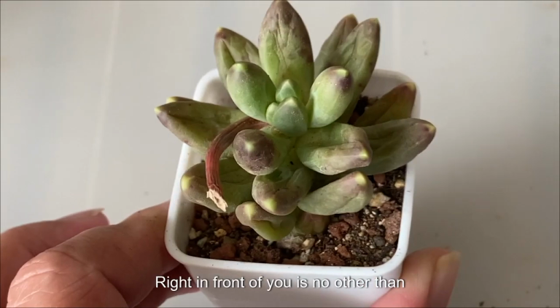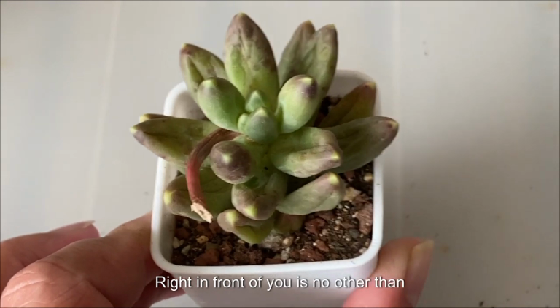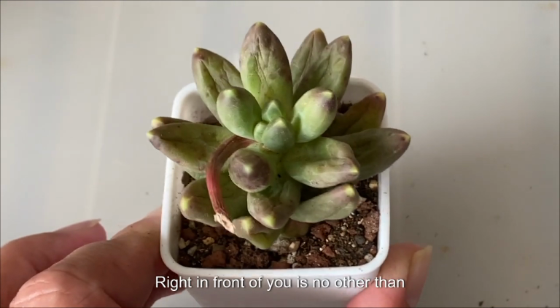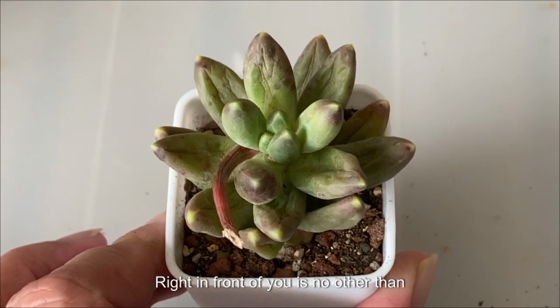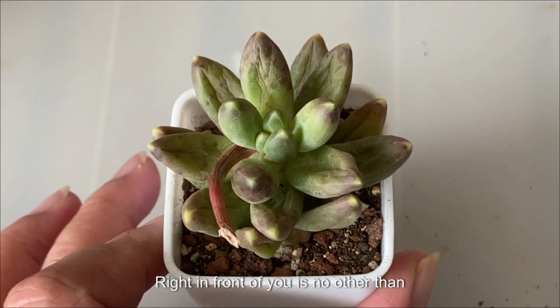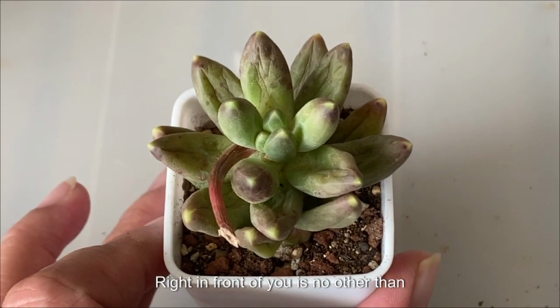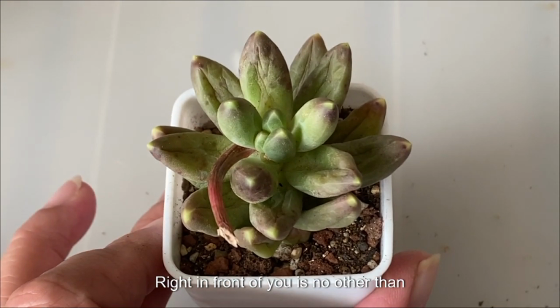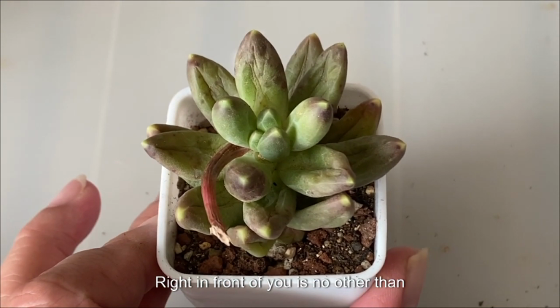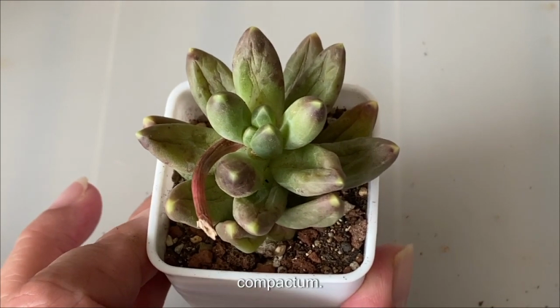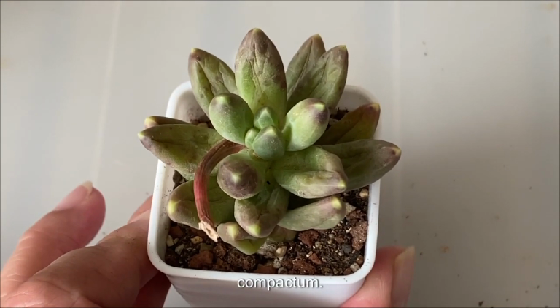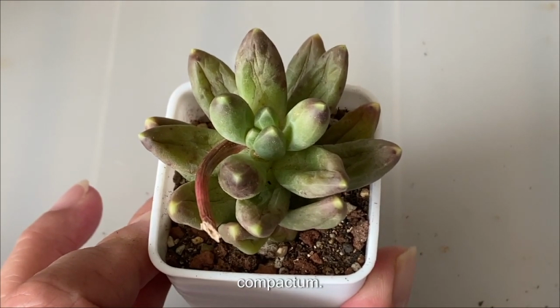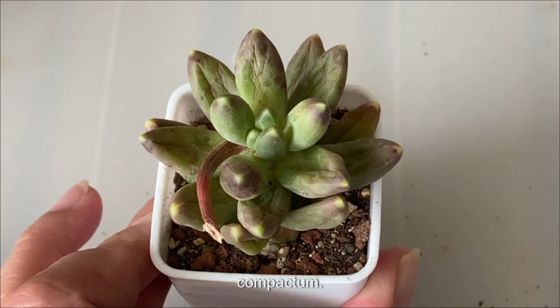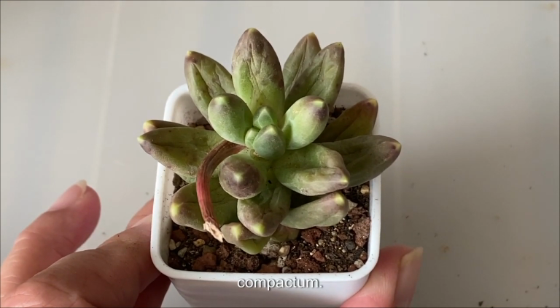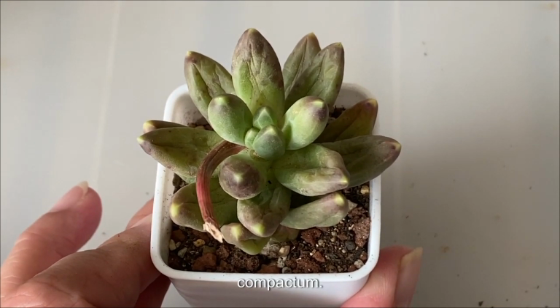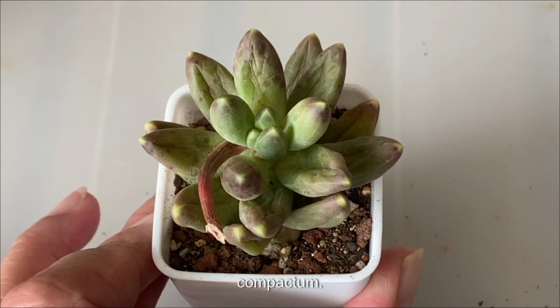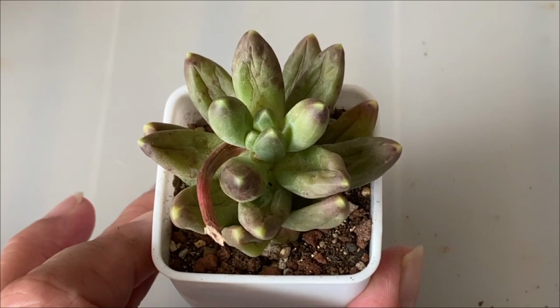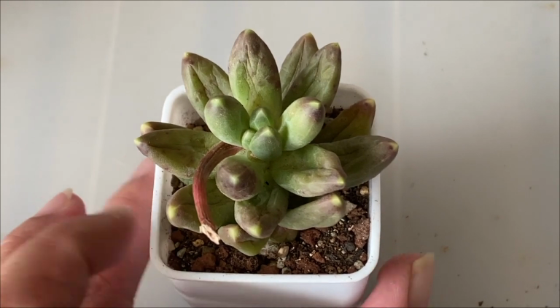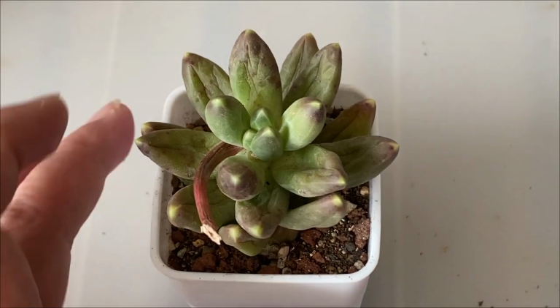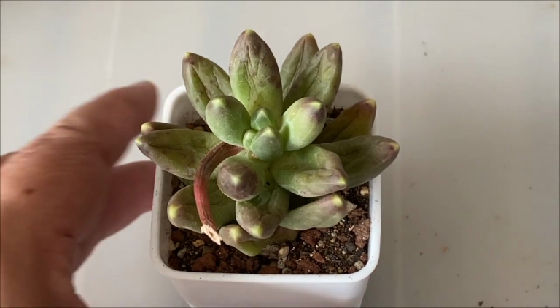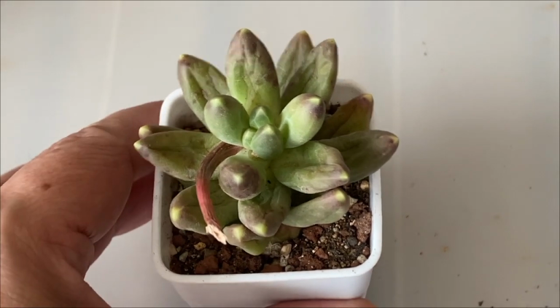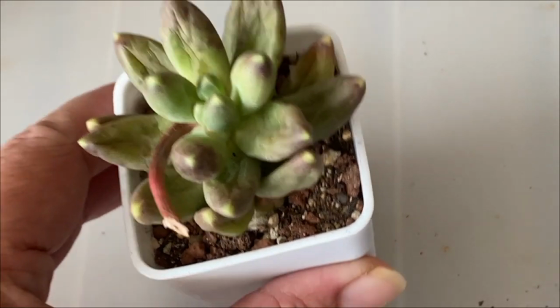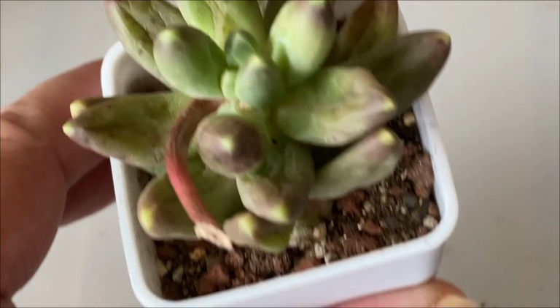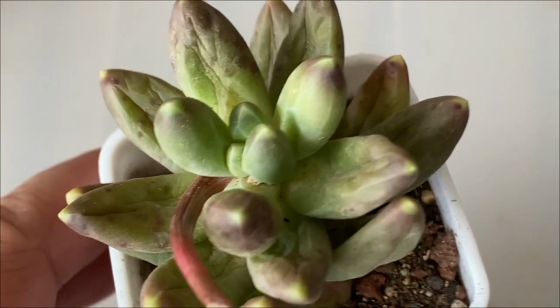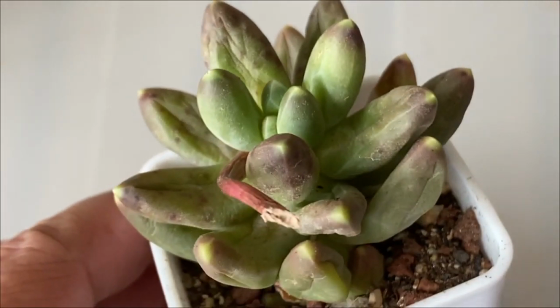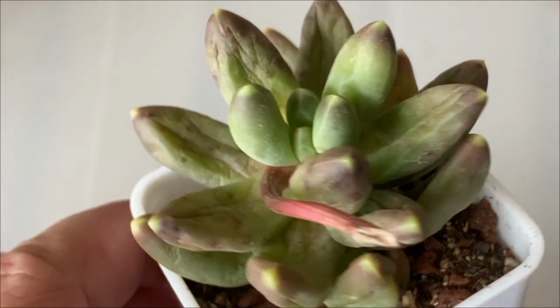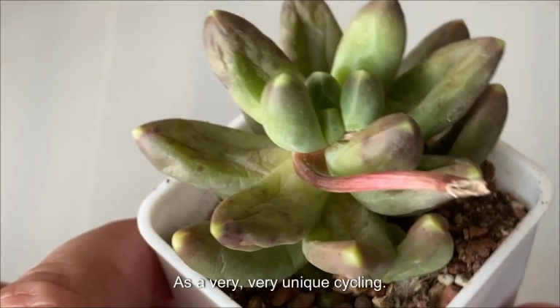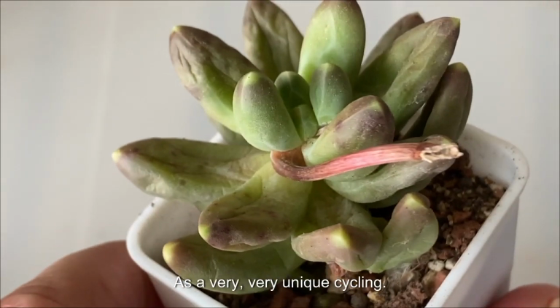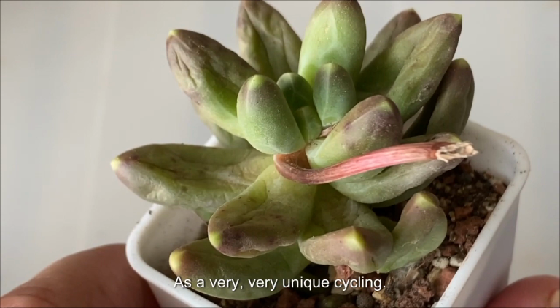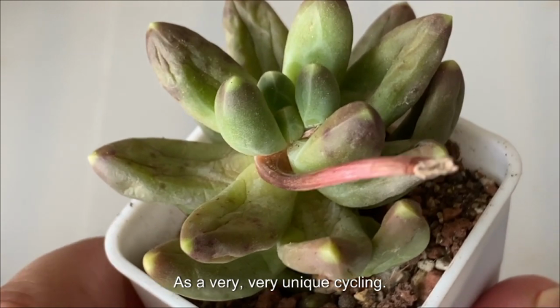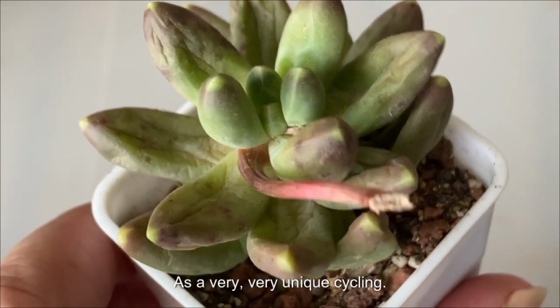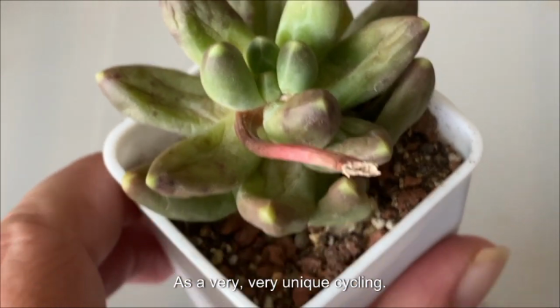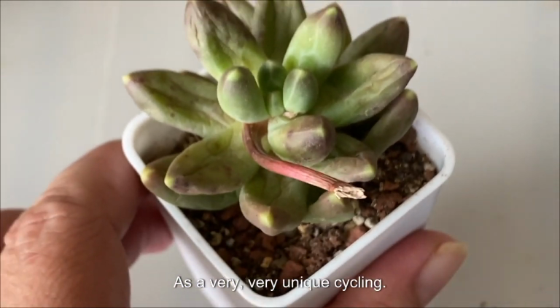Right in front of you is no other than Pacifidum Compactum. Pacifidum Compactum is a very unique succulent.